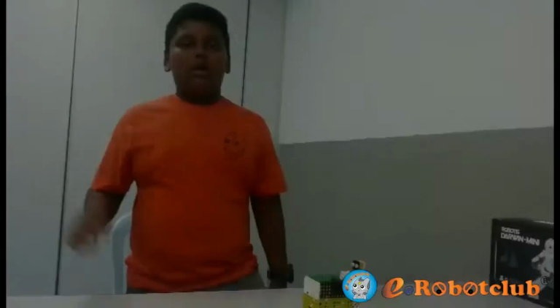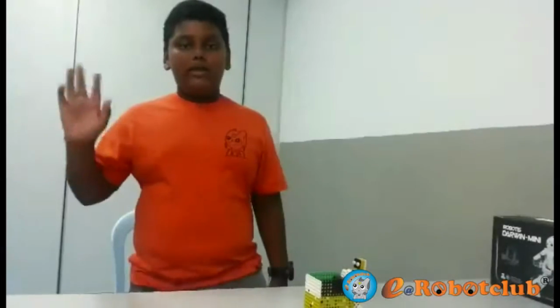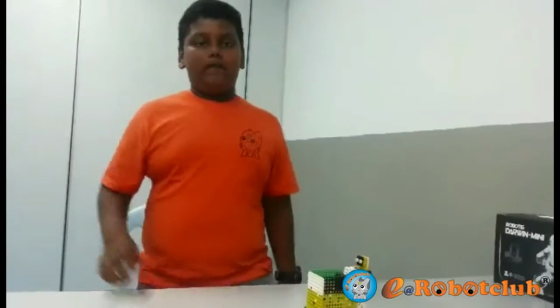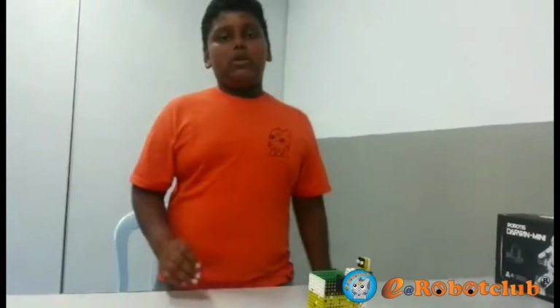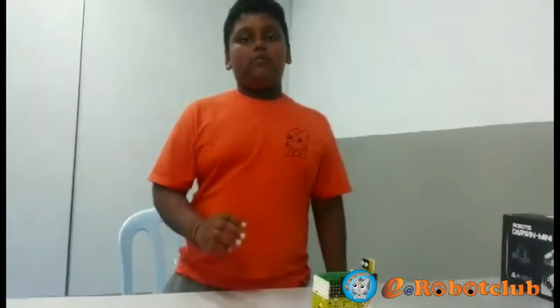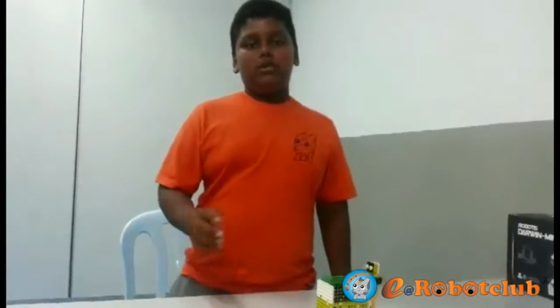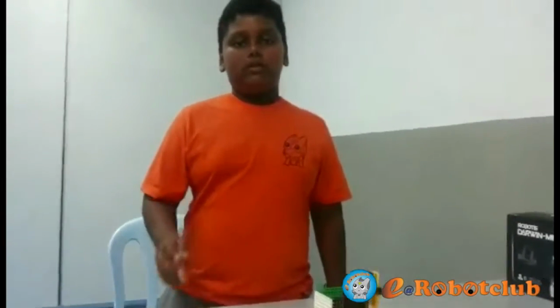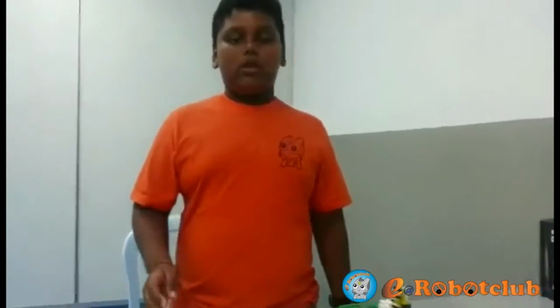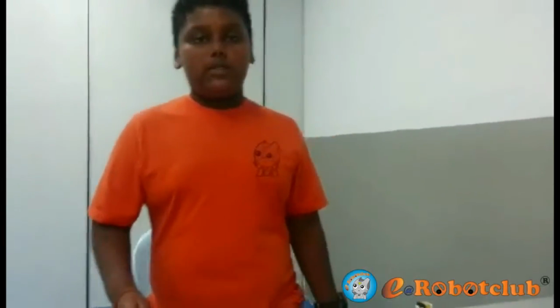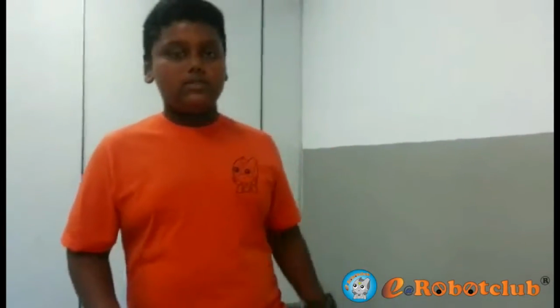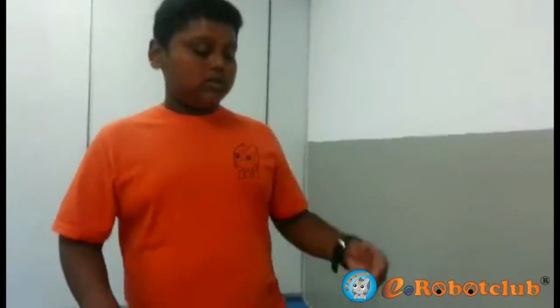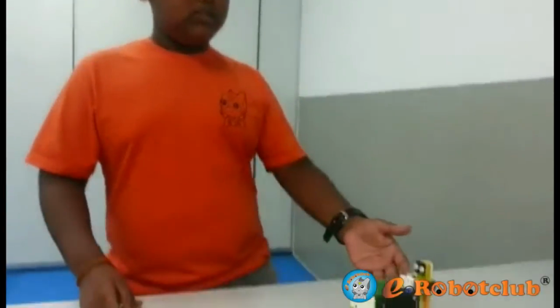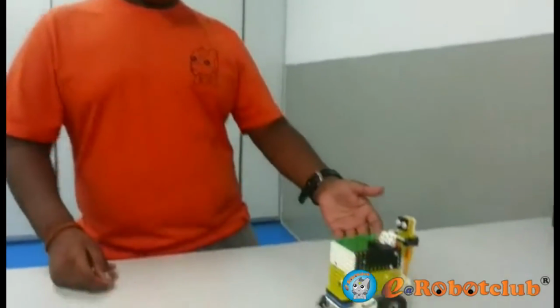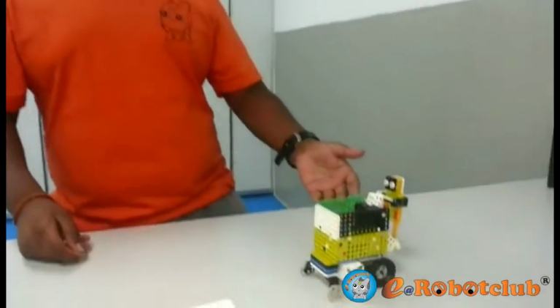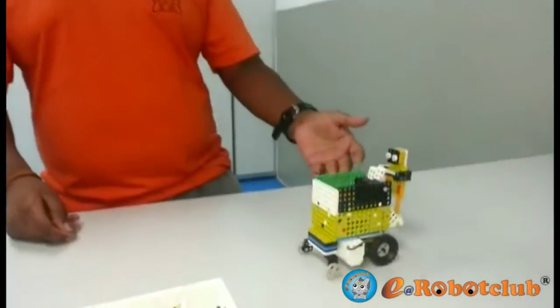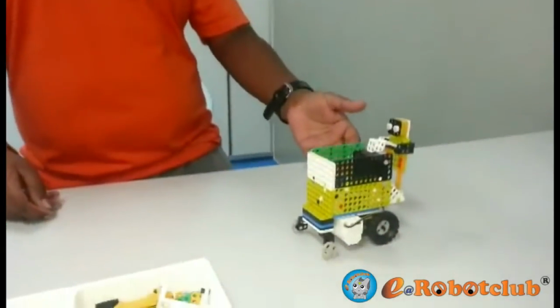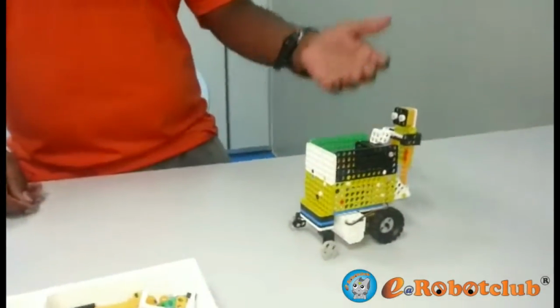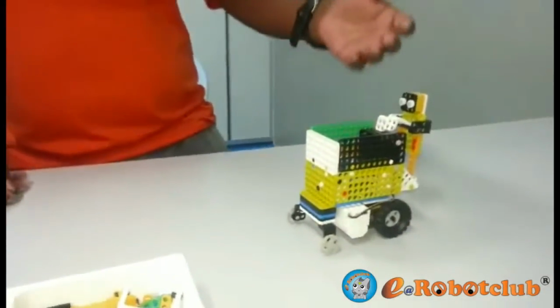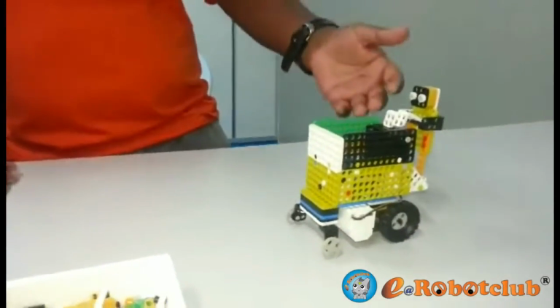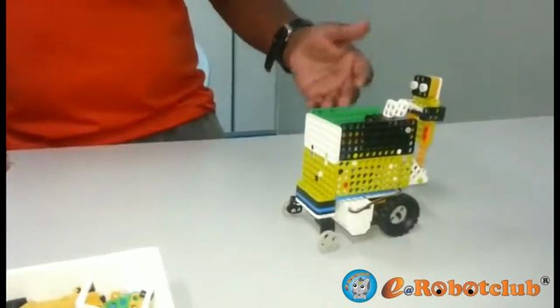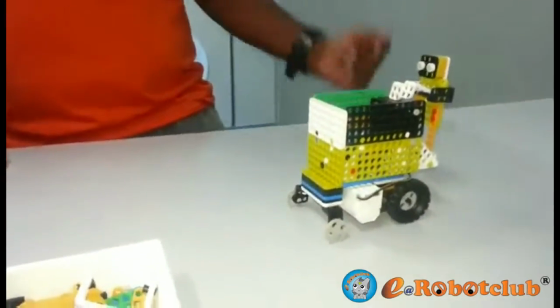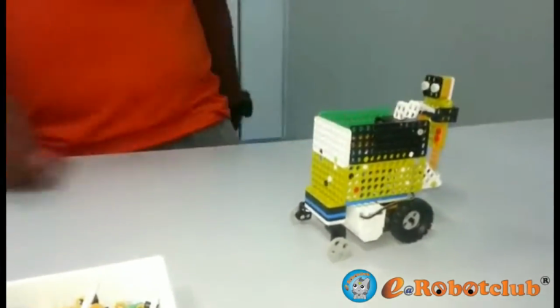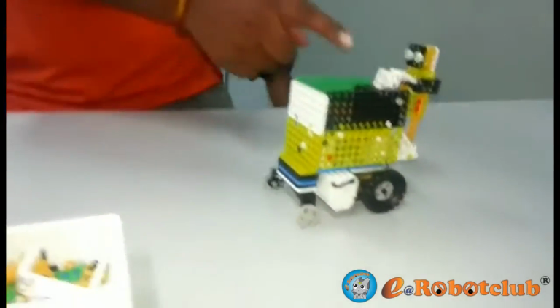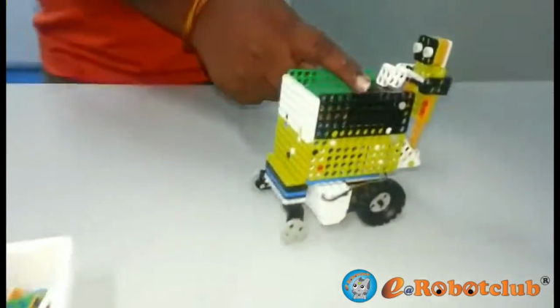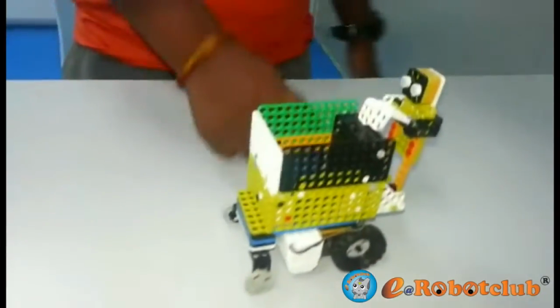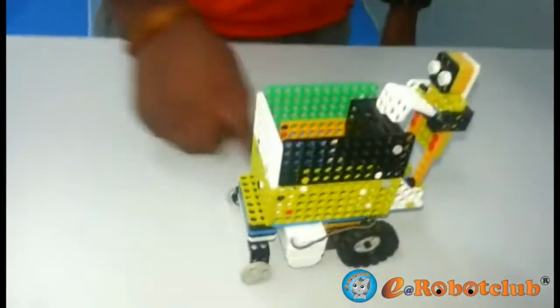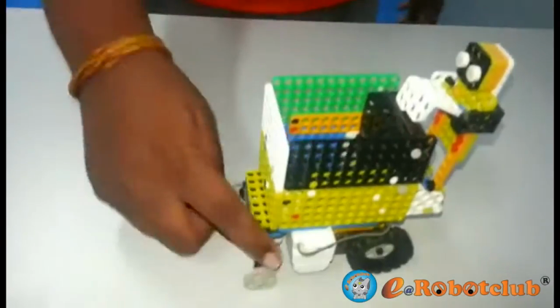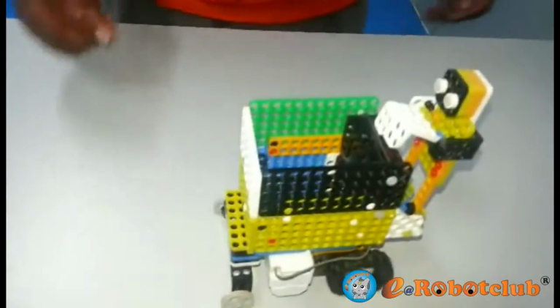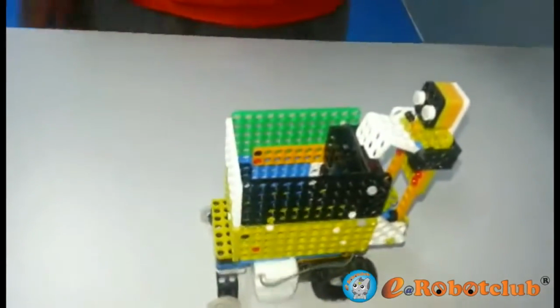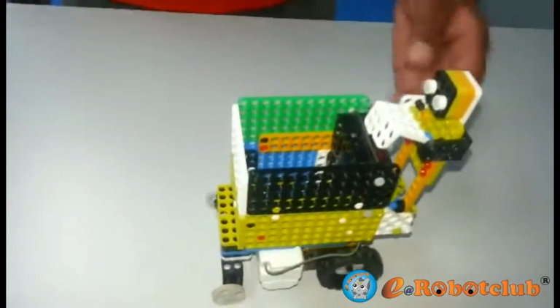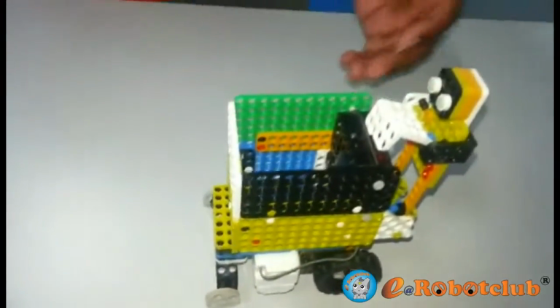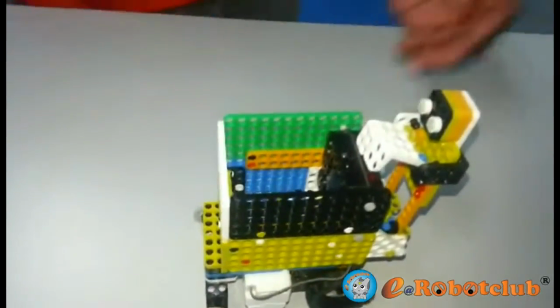Hi, I'm Nuresh Rocky at Robocard Production. This is my robot called Automated Shopping Mall Trolley. This is the sensor and four wheels. This is how it works.